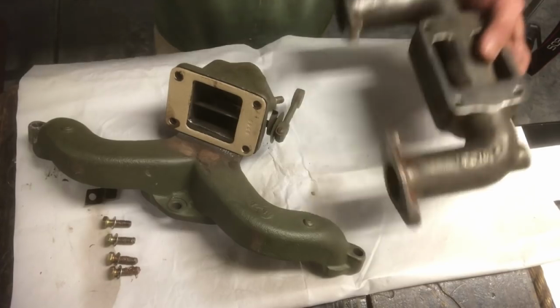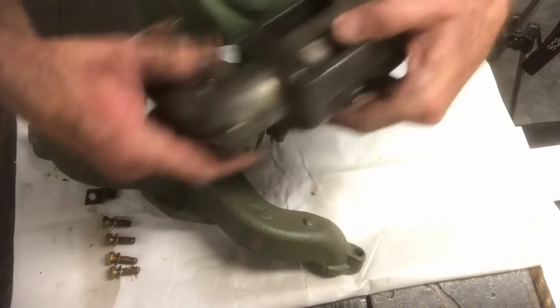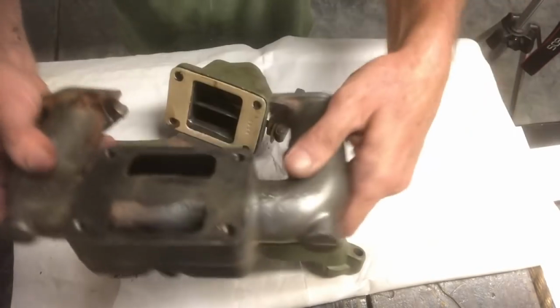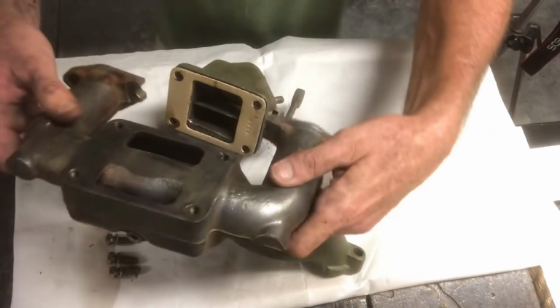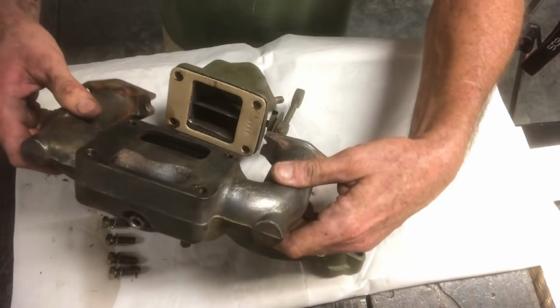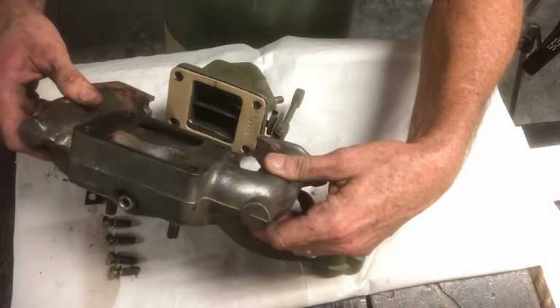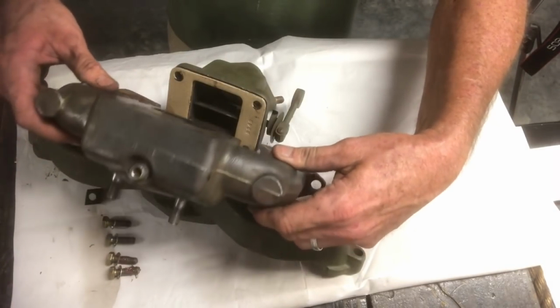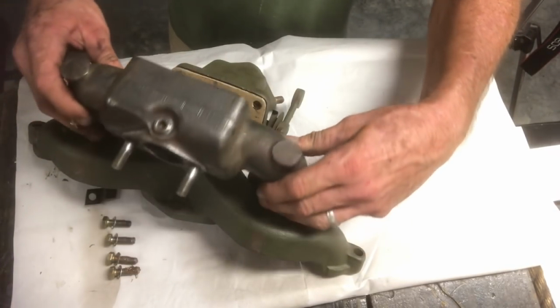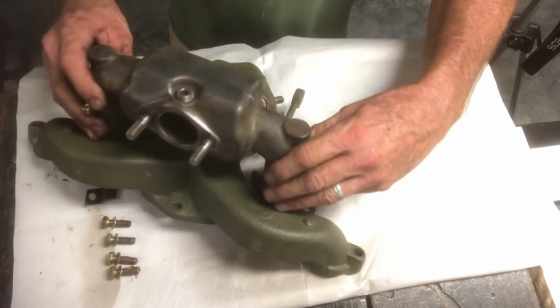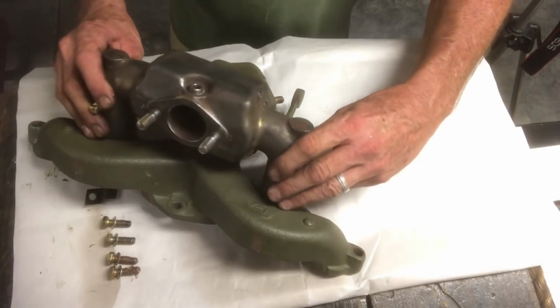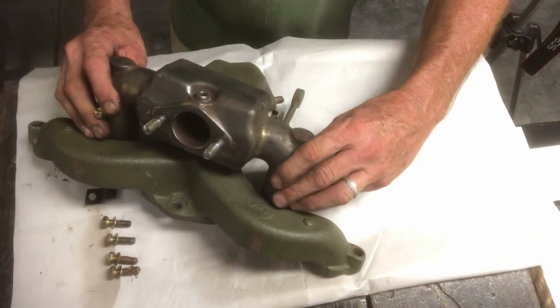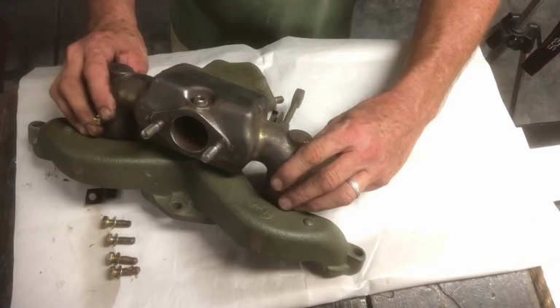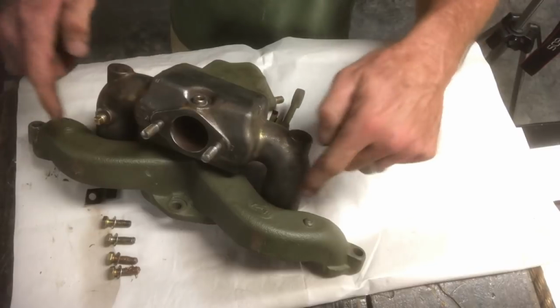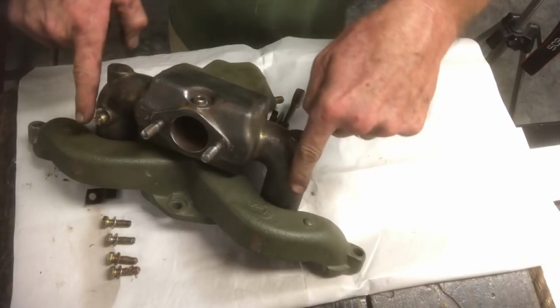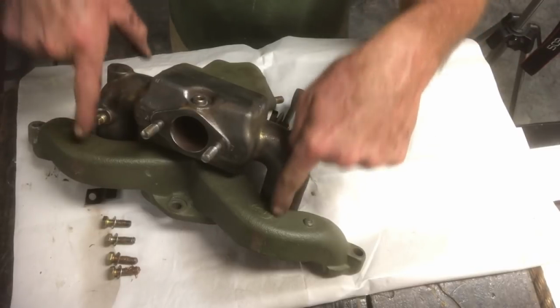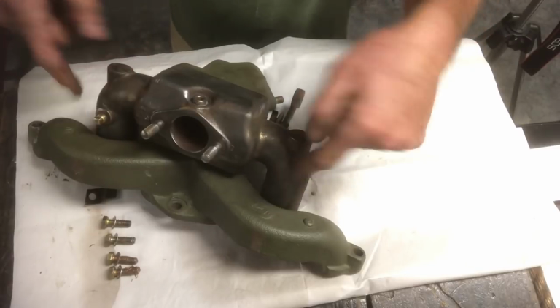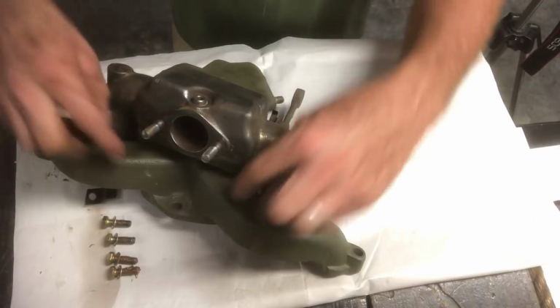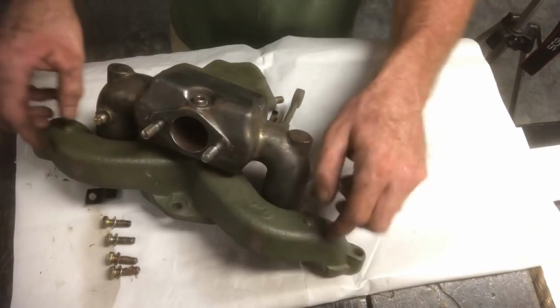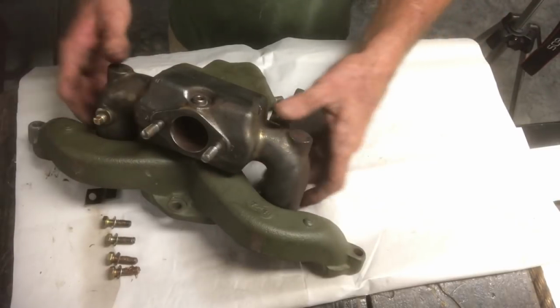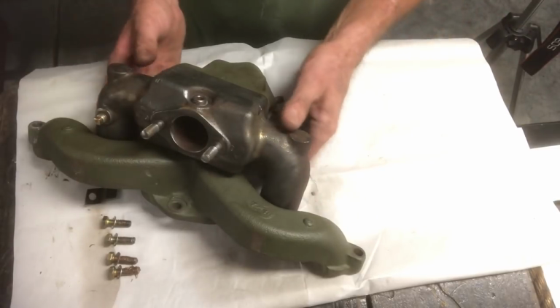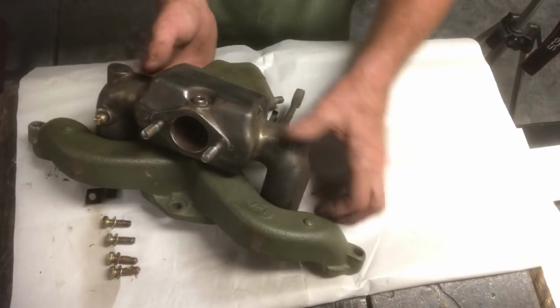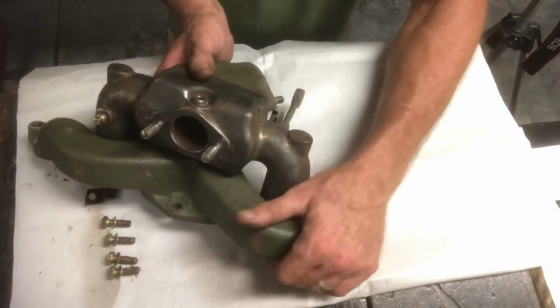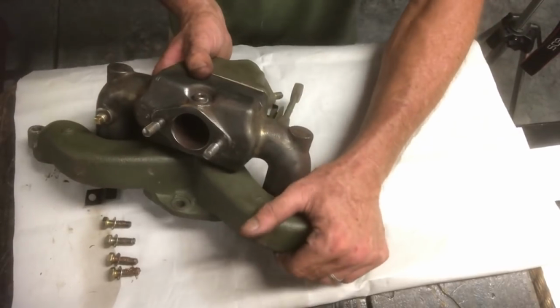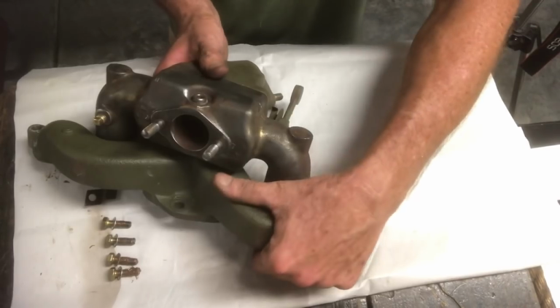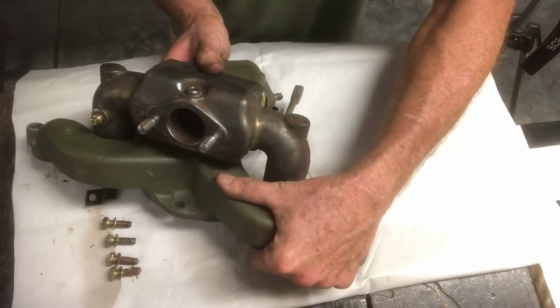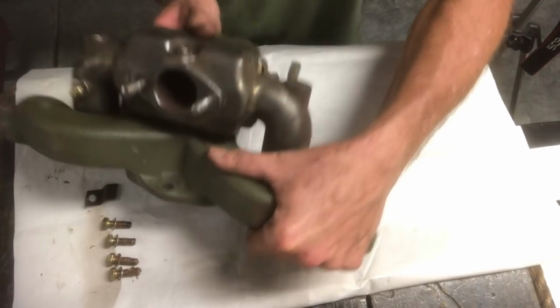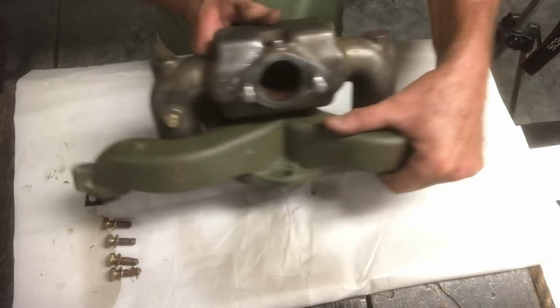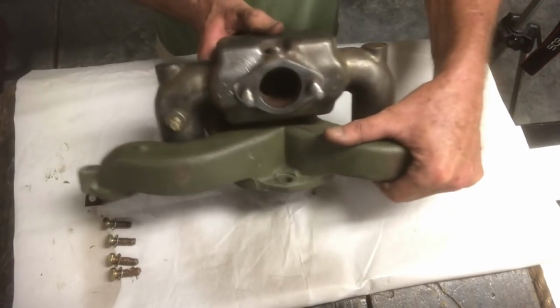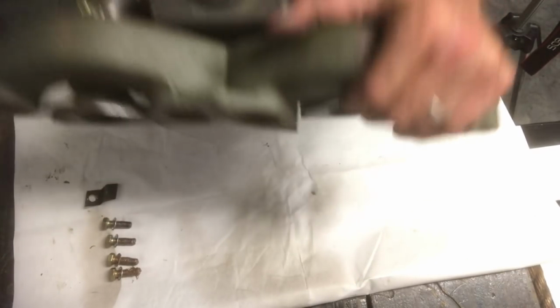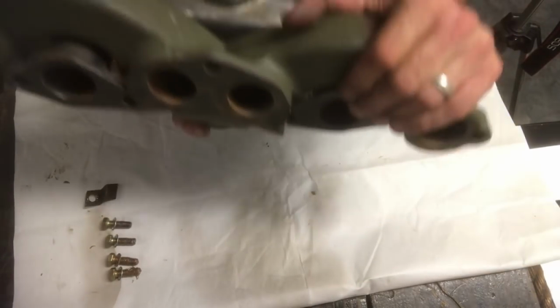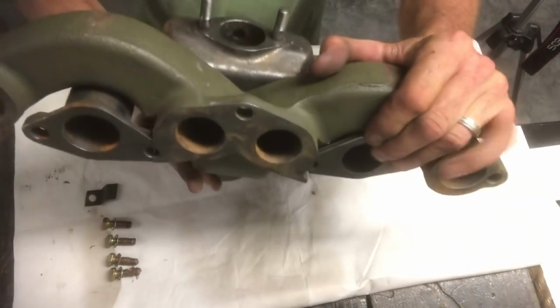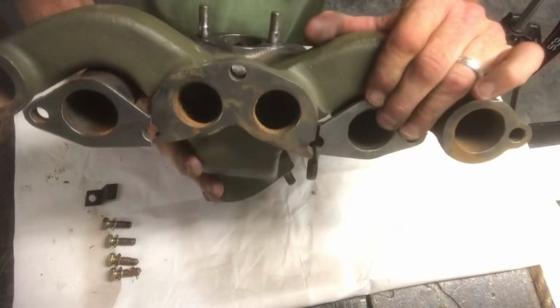Here's the fun part. You just actually mate them together - you start here like this and just kind of roll that in, so your two ports go underneath this curve of the exhaust manifold. The back's going to look like that.